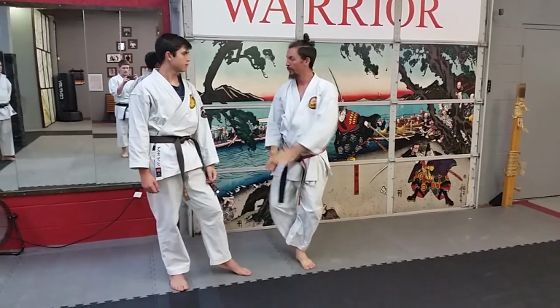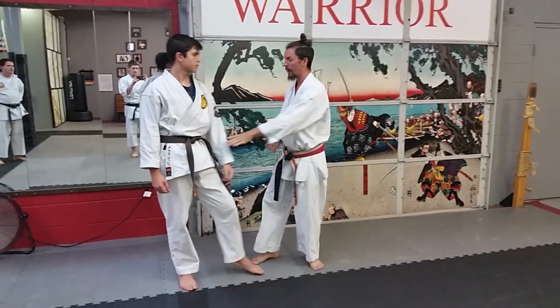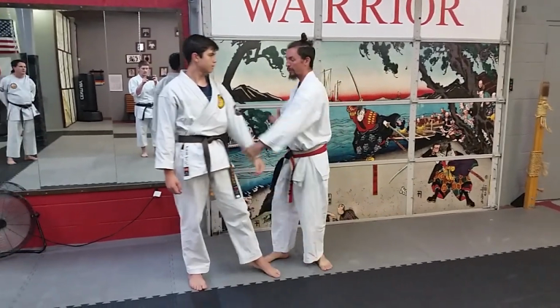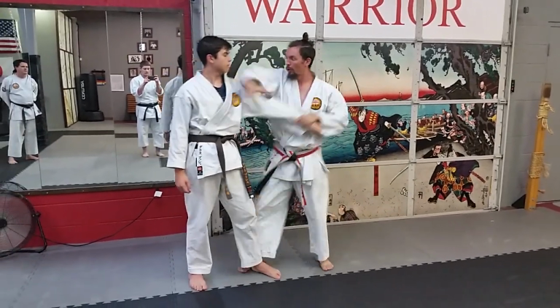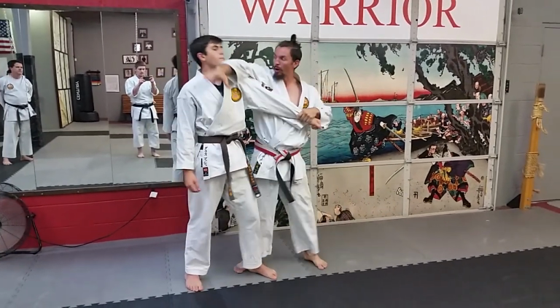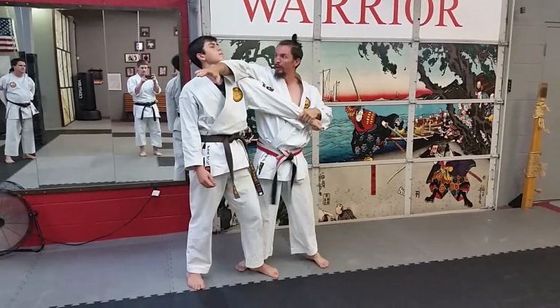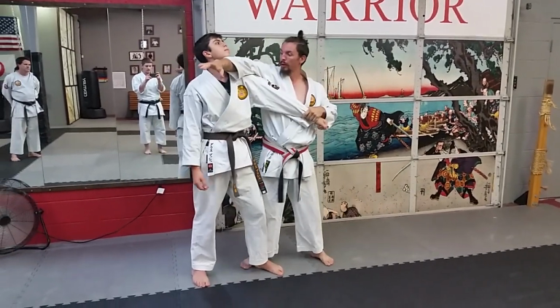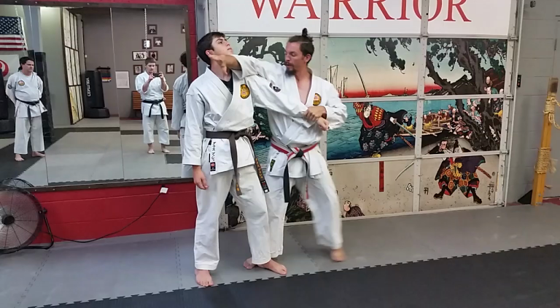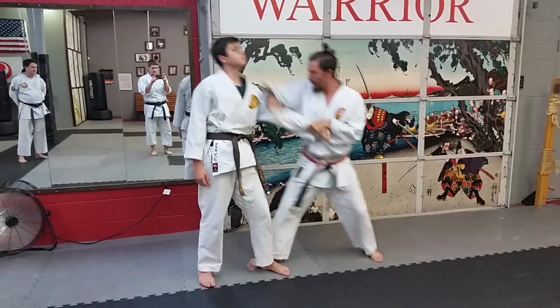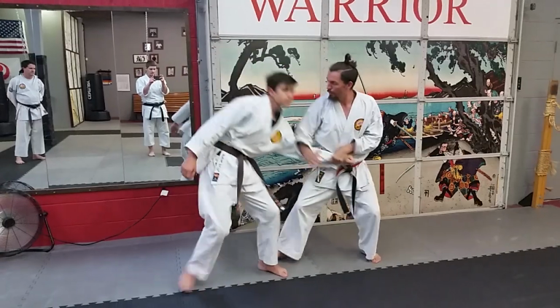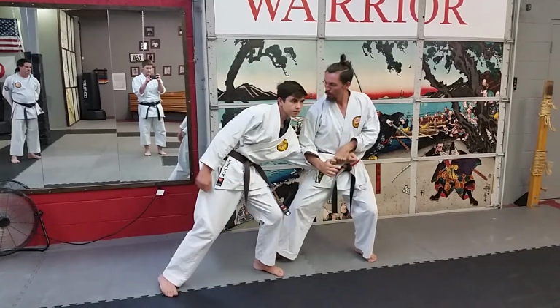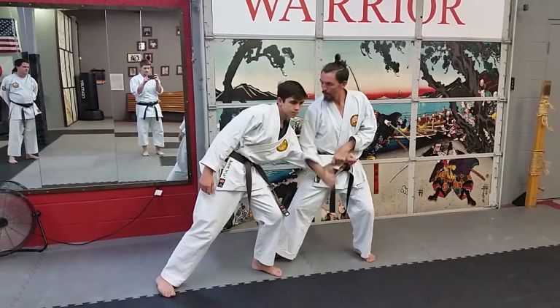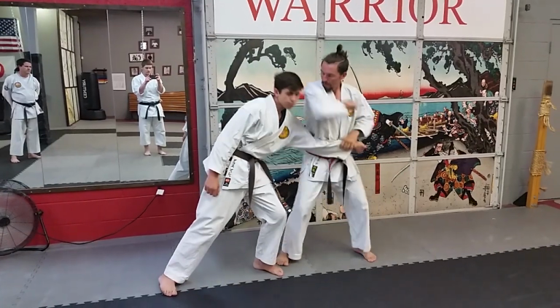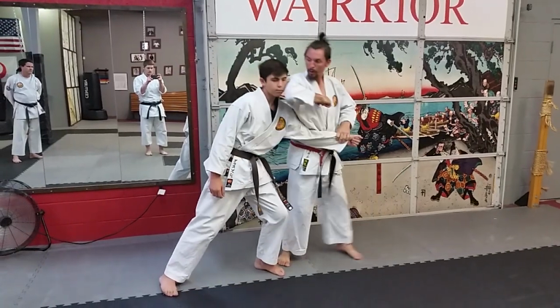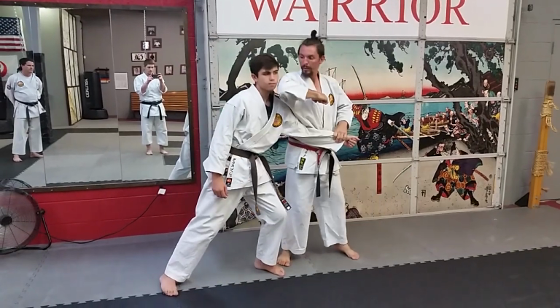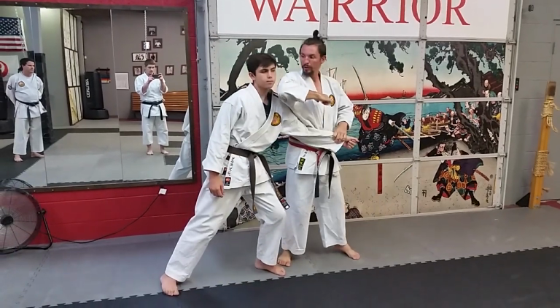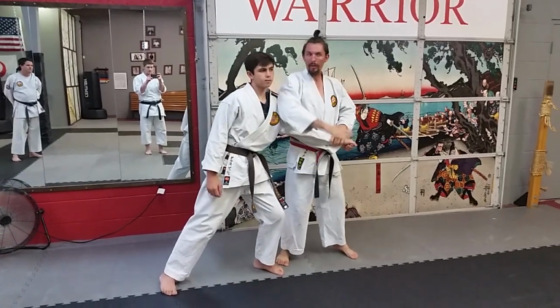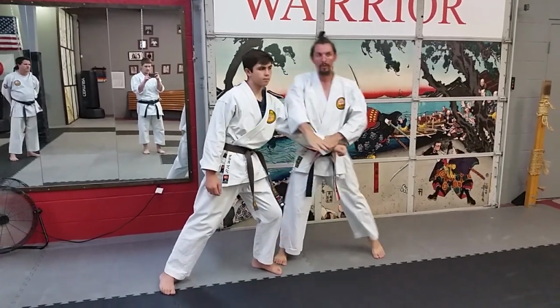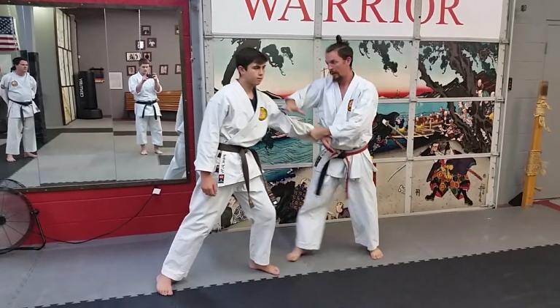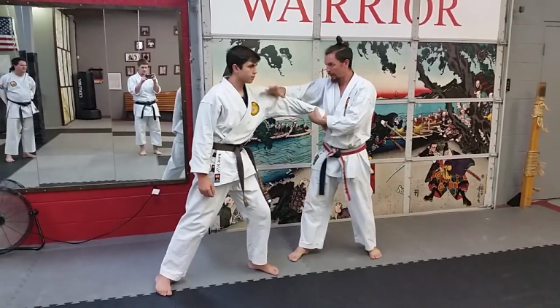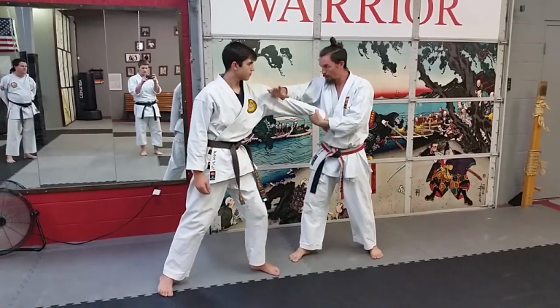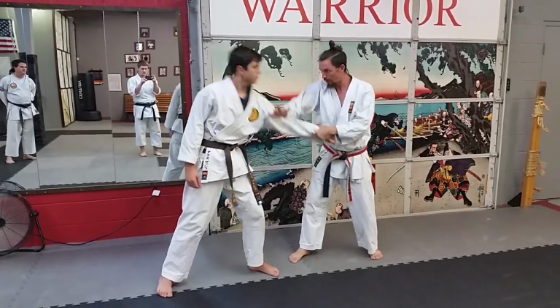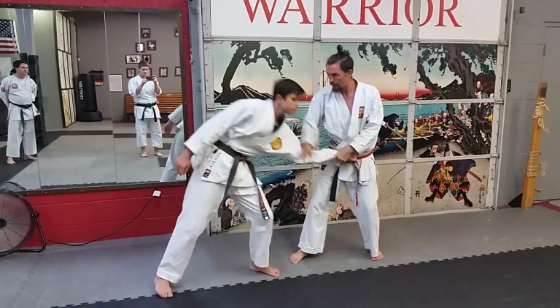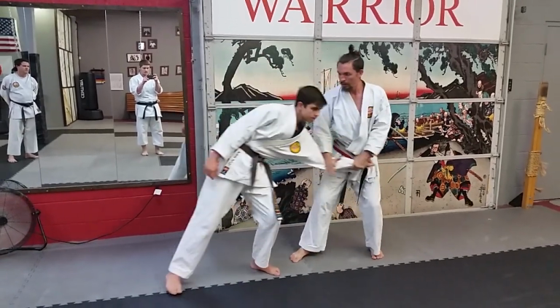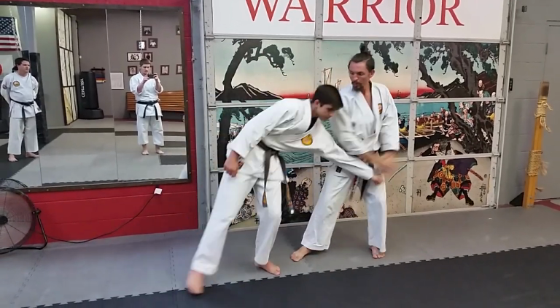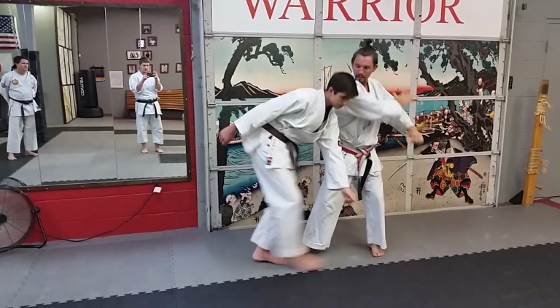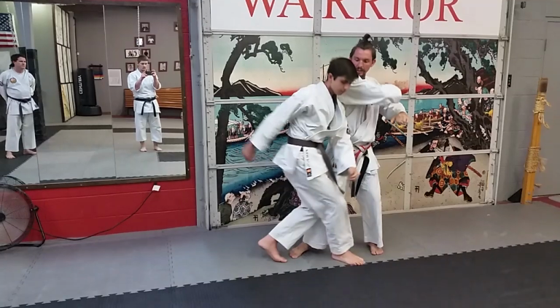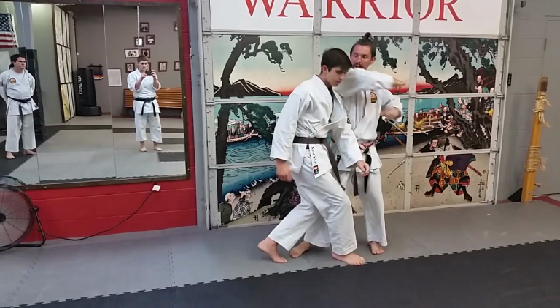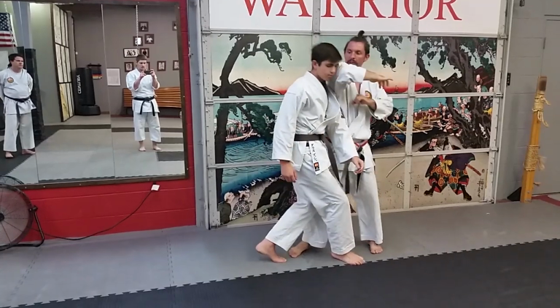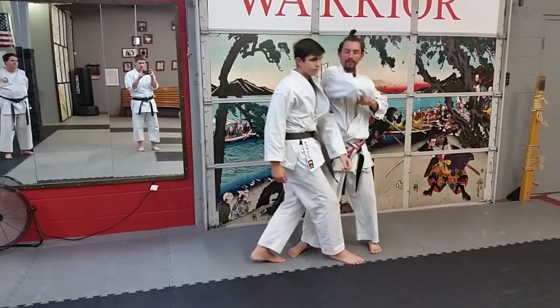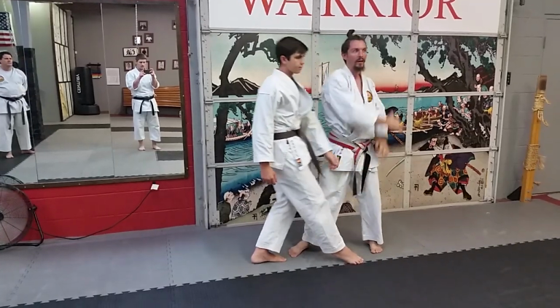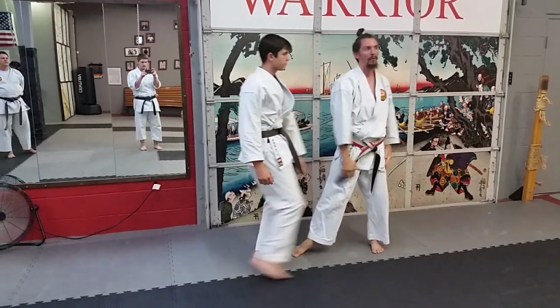So if you have this arm break strike, now you pull him in — pull him. Here's your elbow. And this pulling him in really sets the nice angle of that elbow.